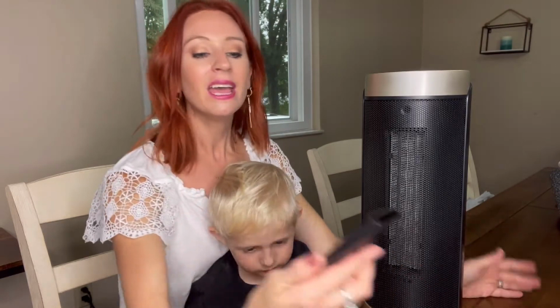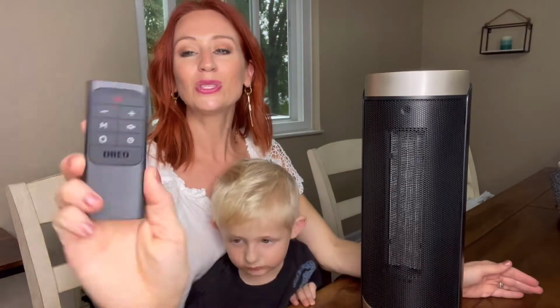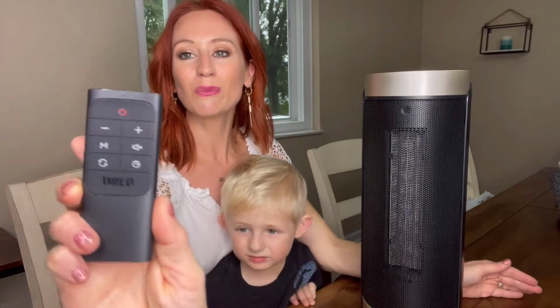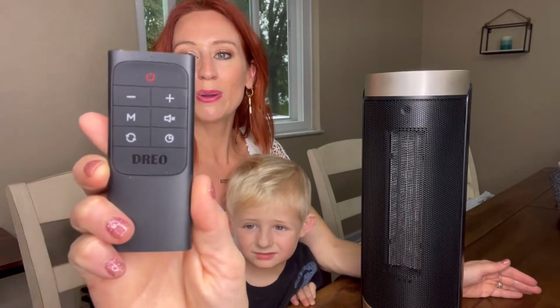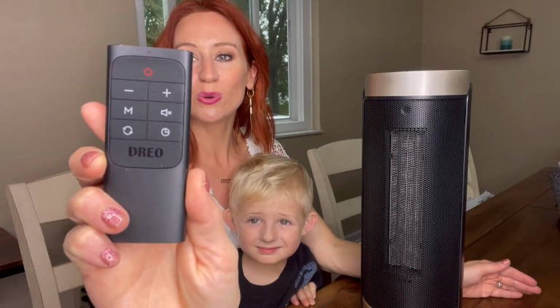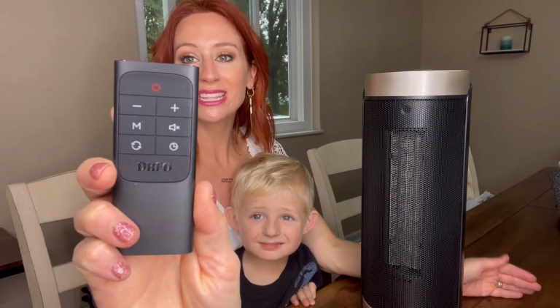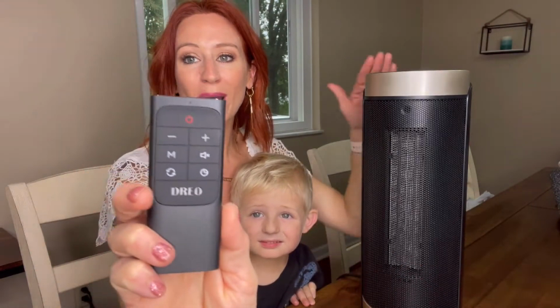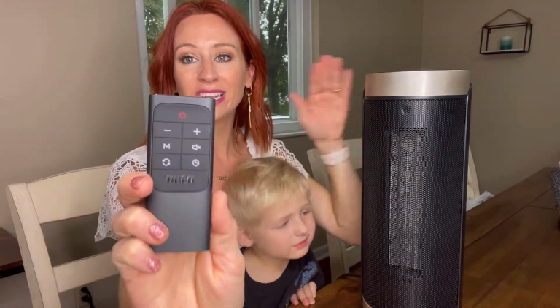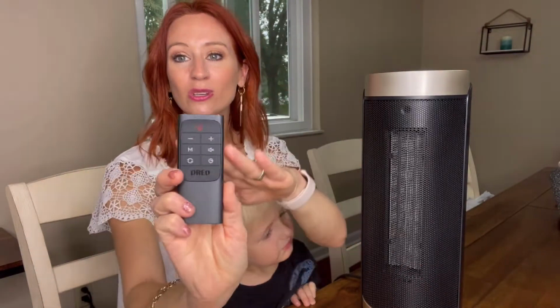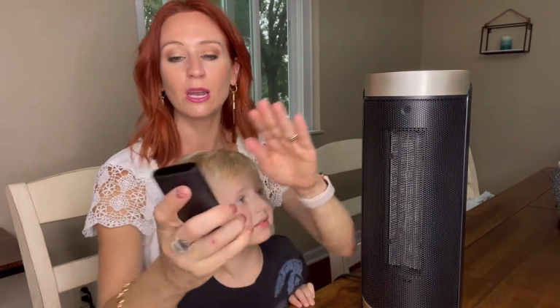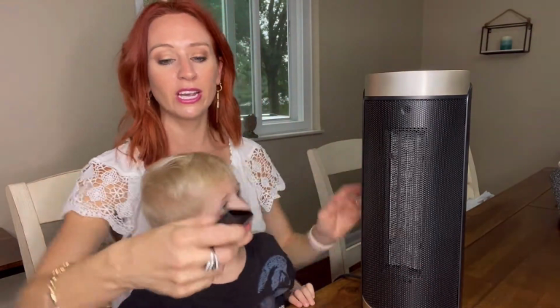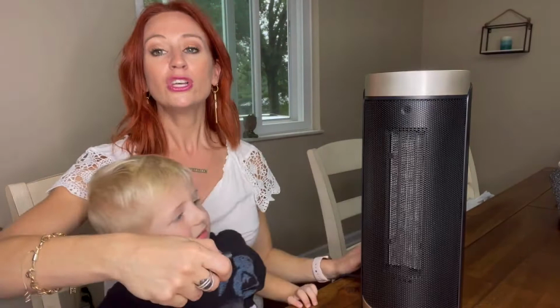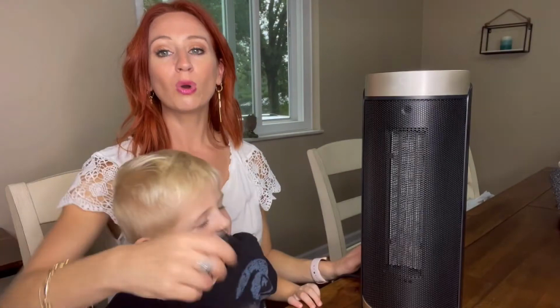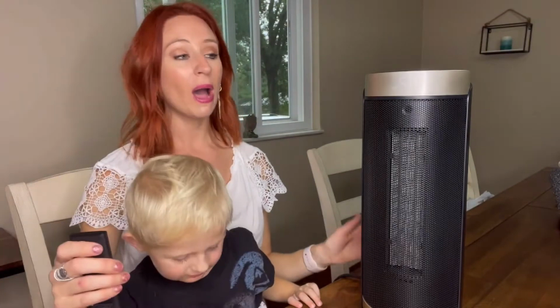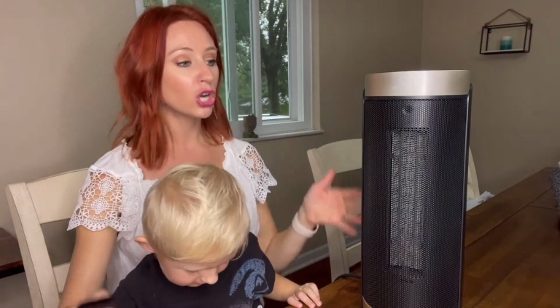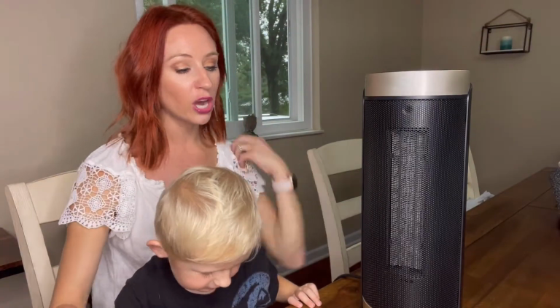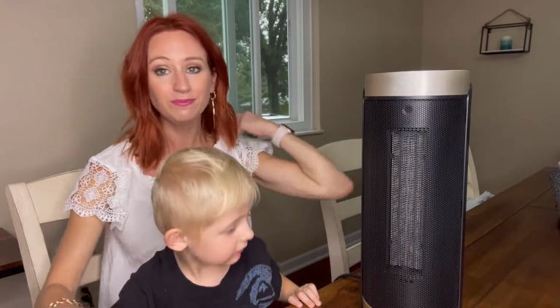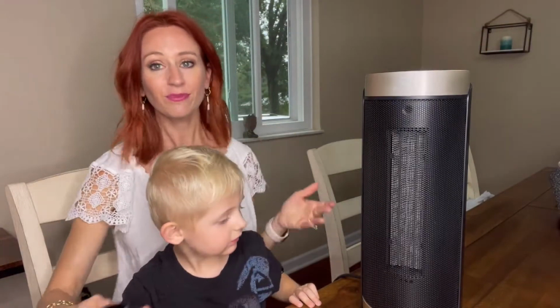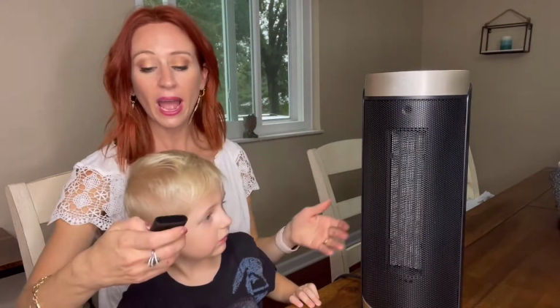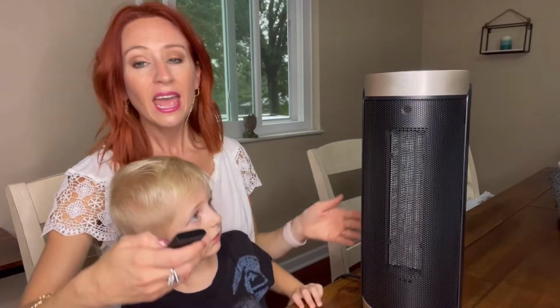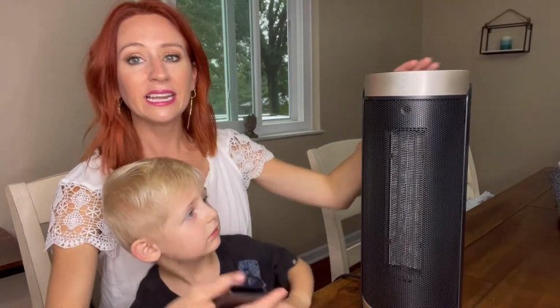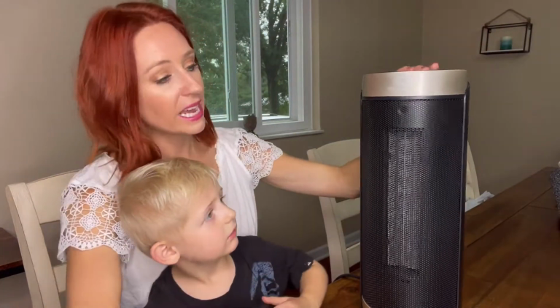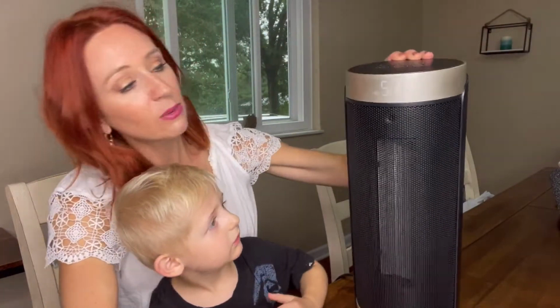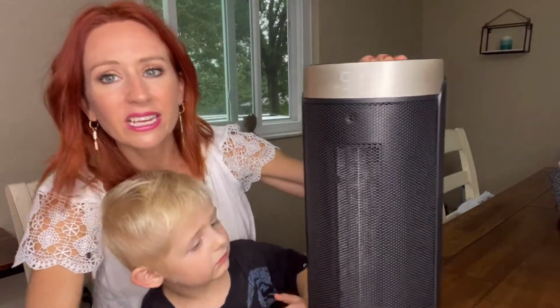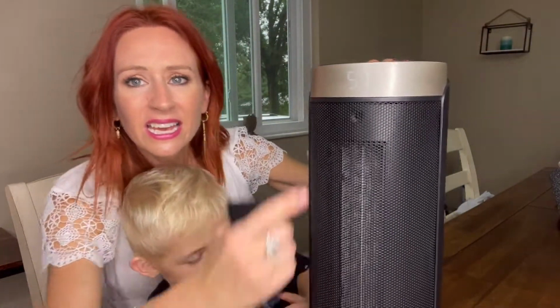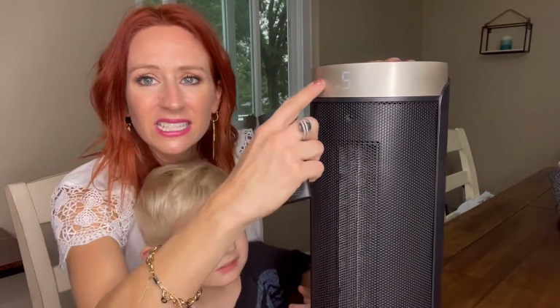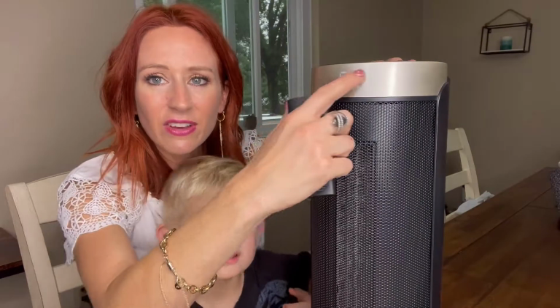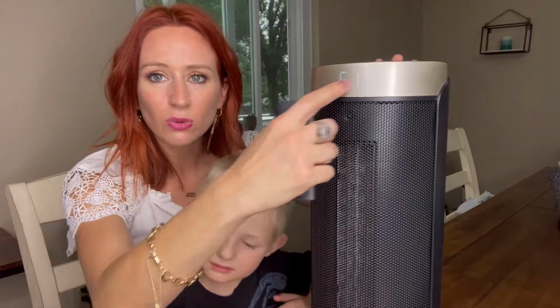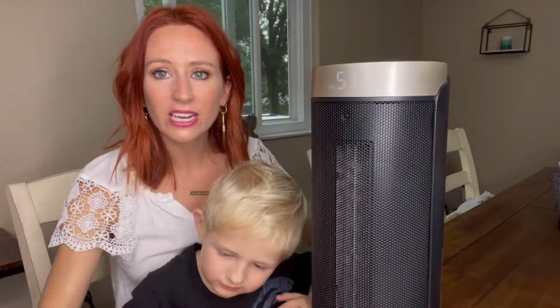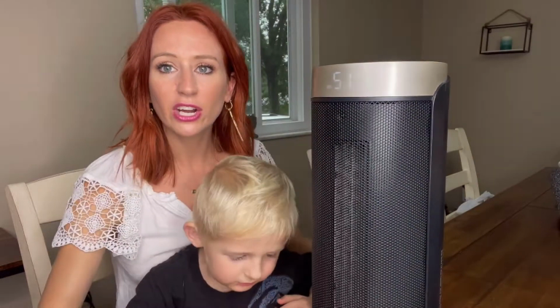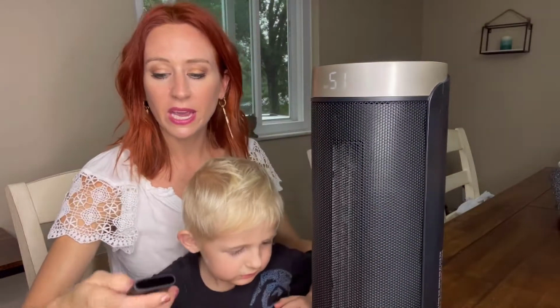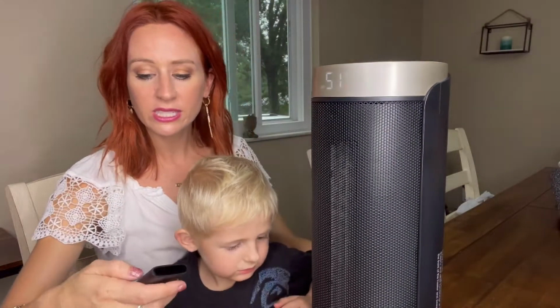It also comes with a remote. Everything that you have on the heater is also going to be on the remote. We're going to go ahead and turn it on, and the nice thing is it does have this display right here that you're going to be able to see.